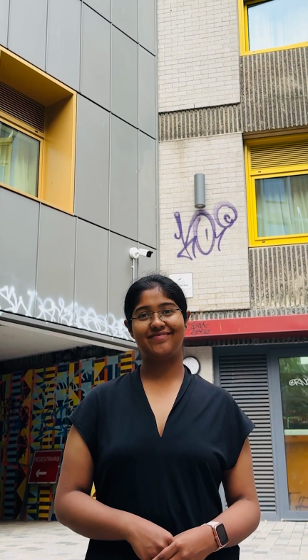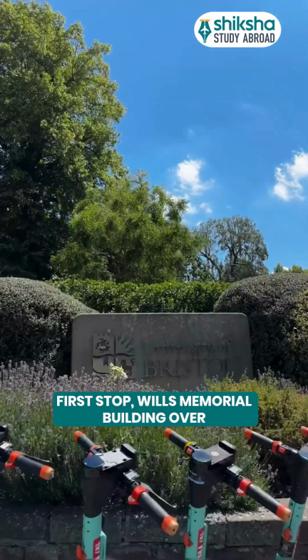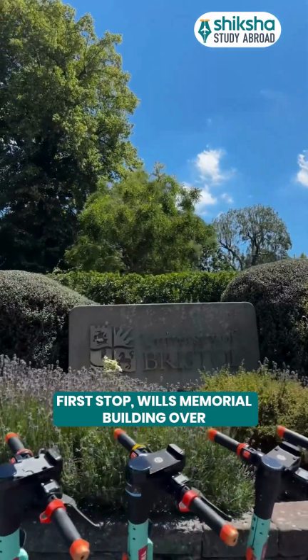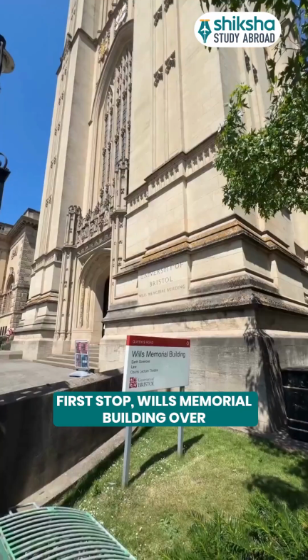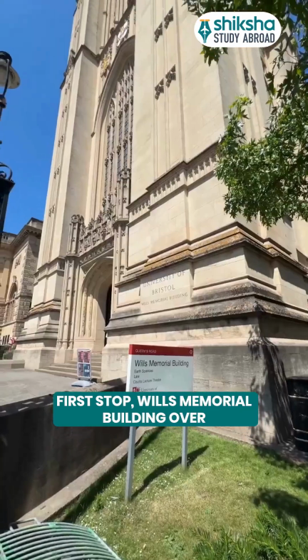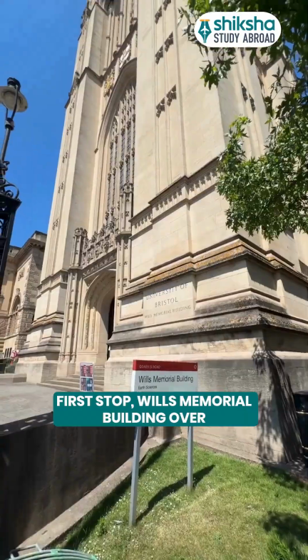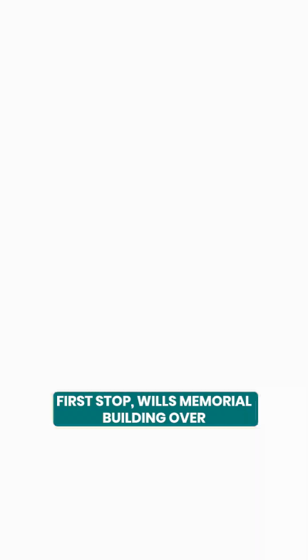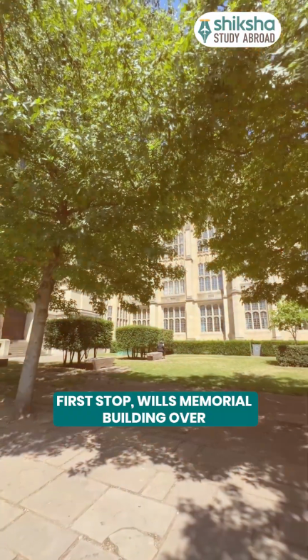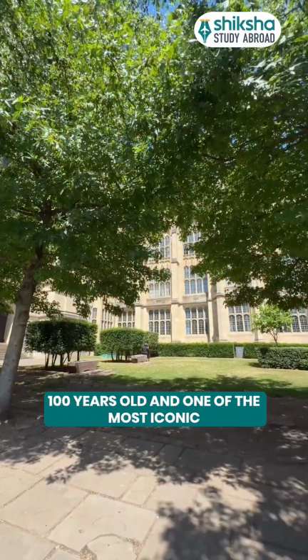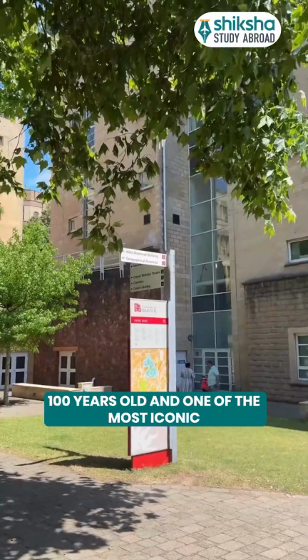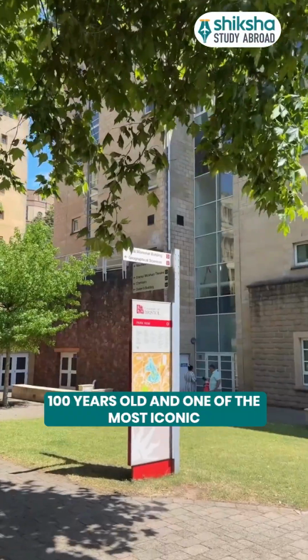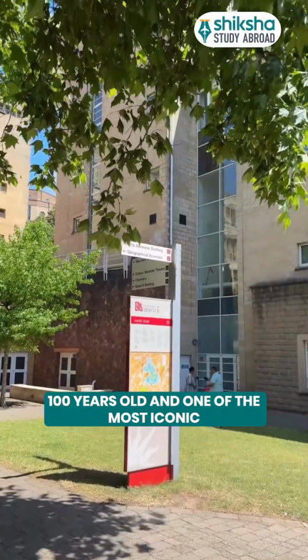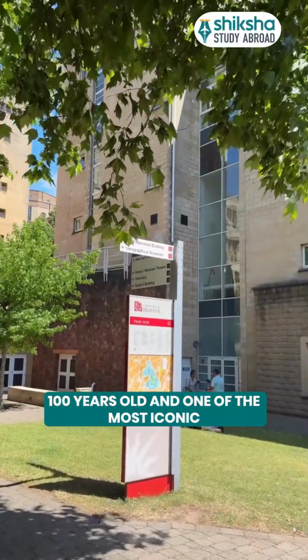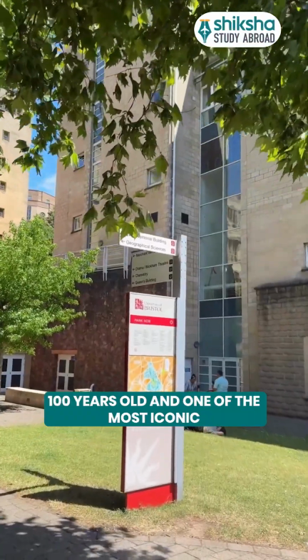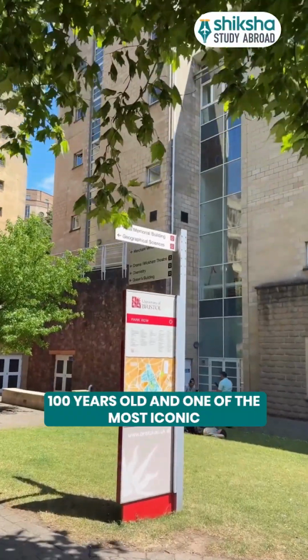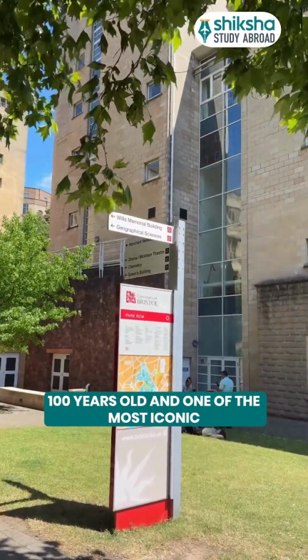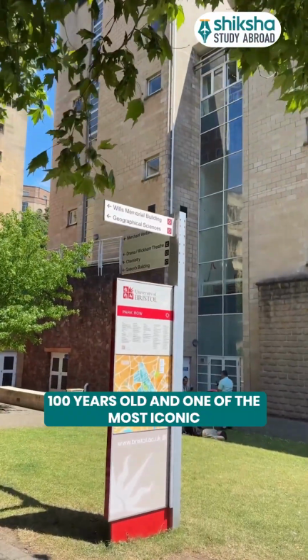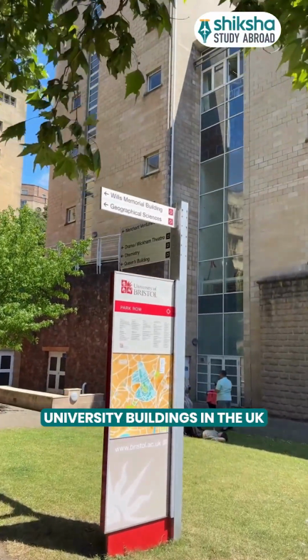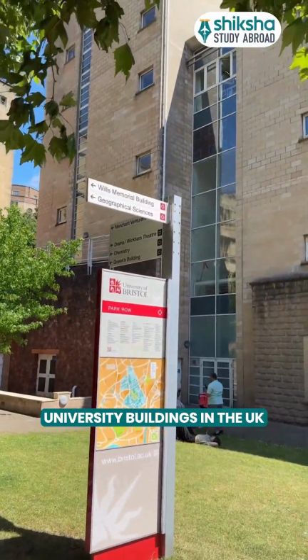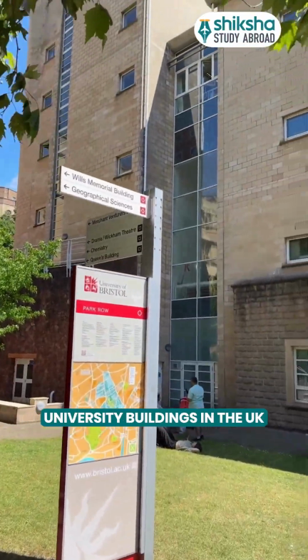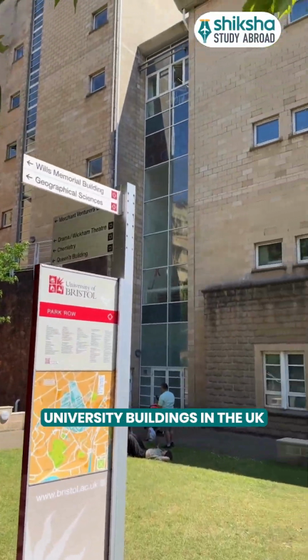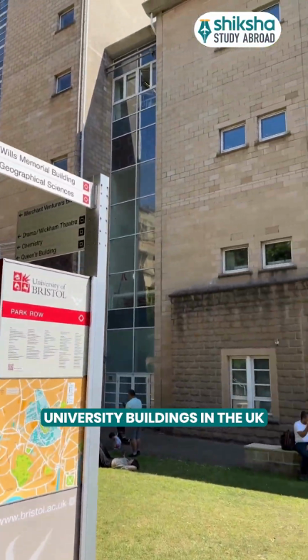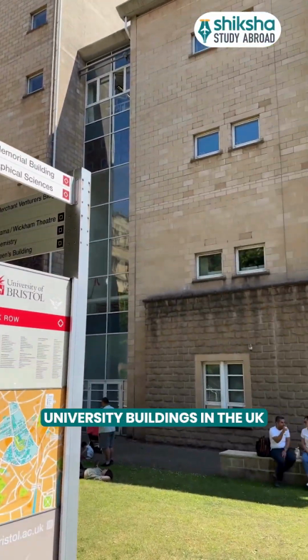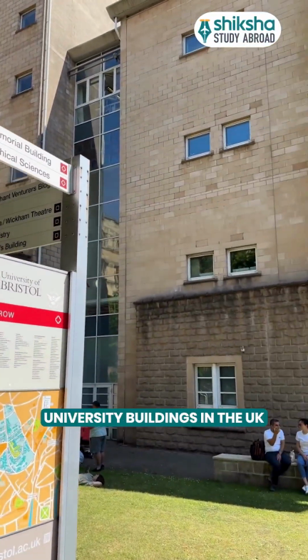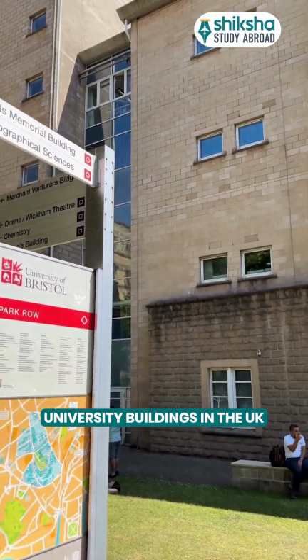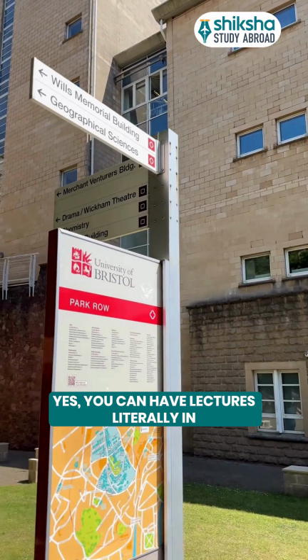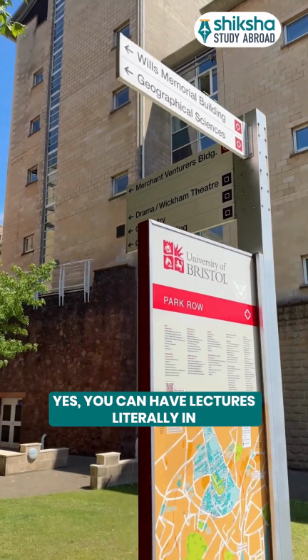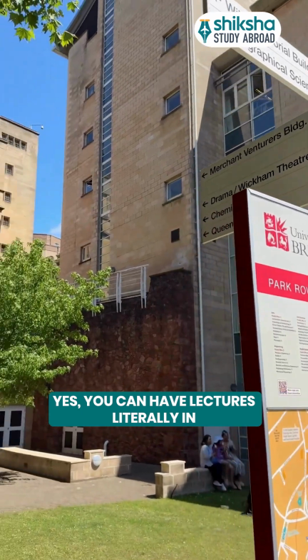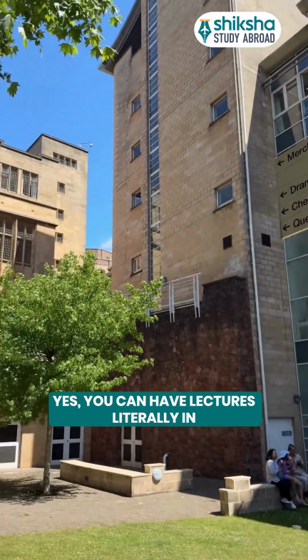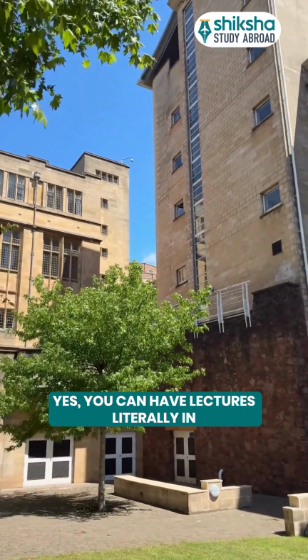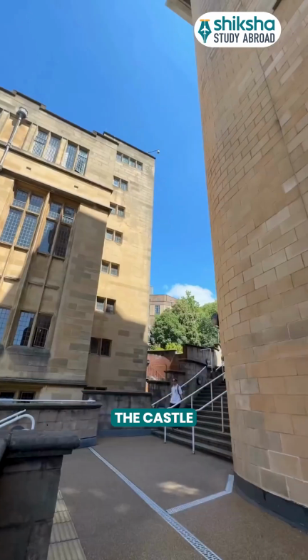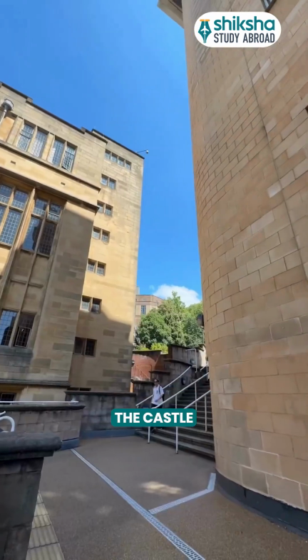First stop, Wills Memorial Building — over 100 years old and one of the most iconic university buildings in the UK. Yes, you can have lectures literally in the castle.